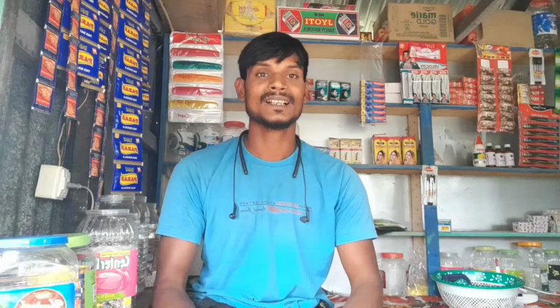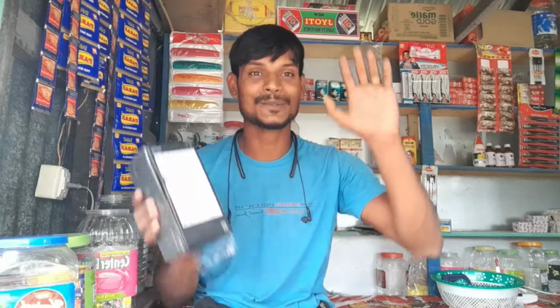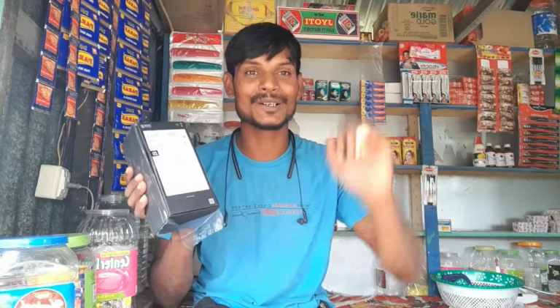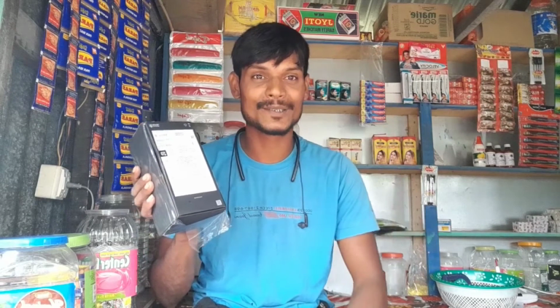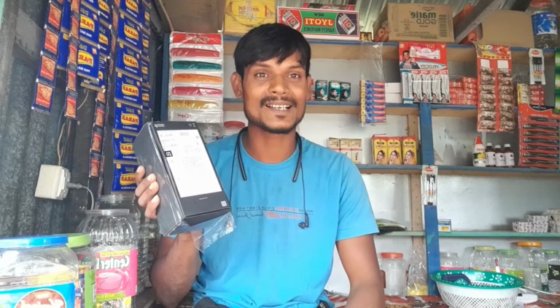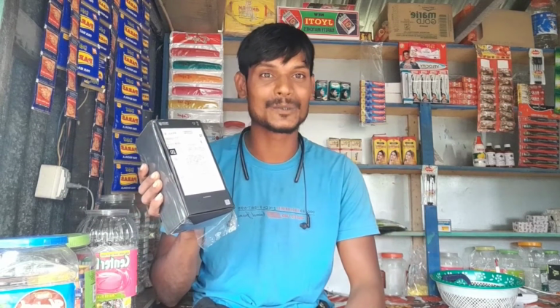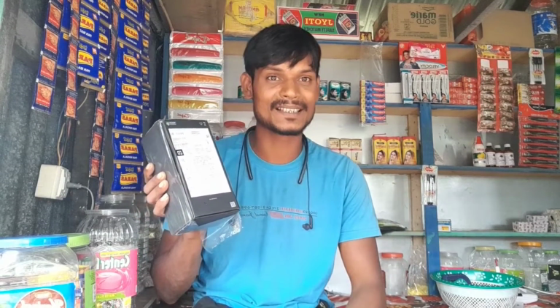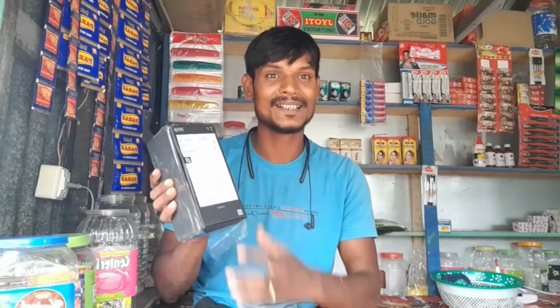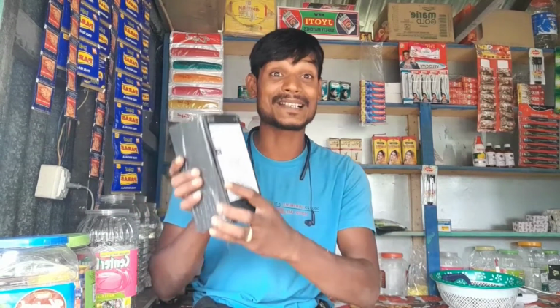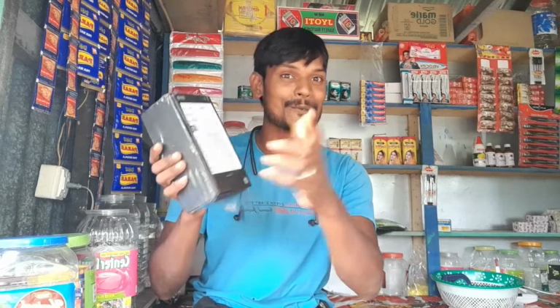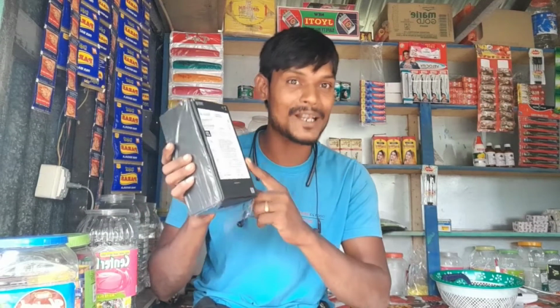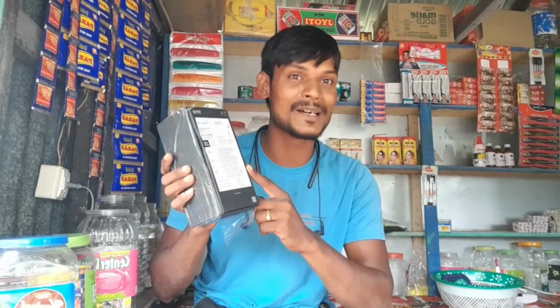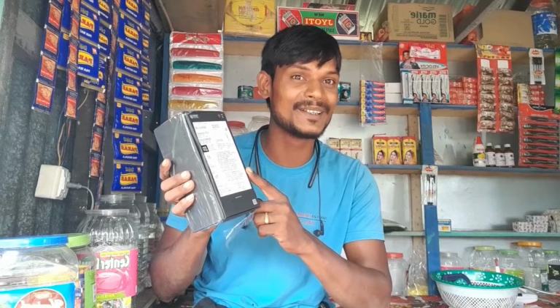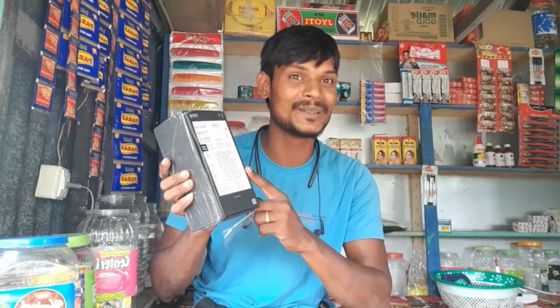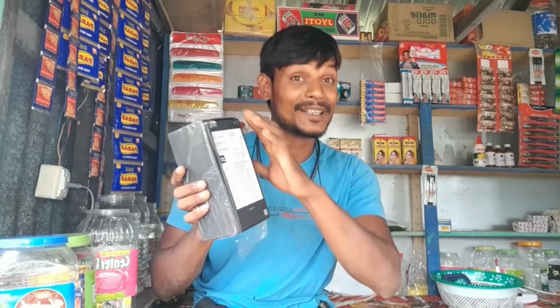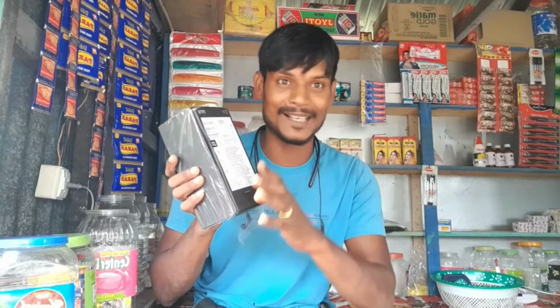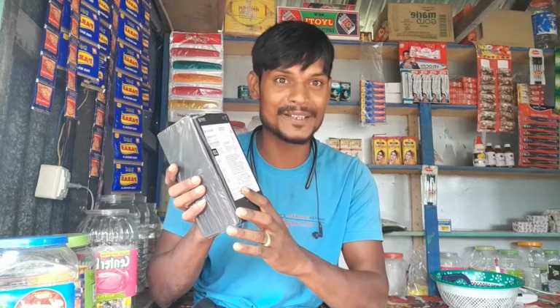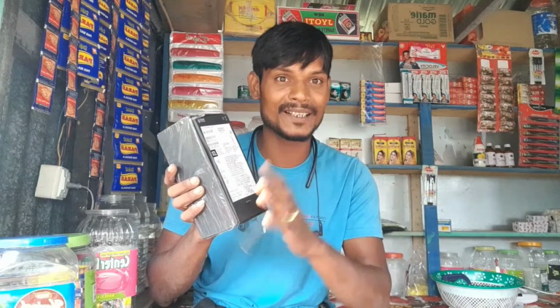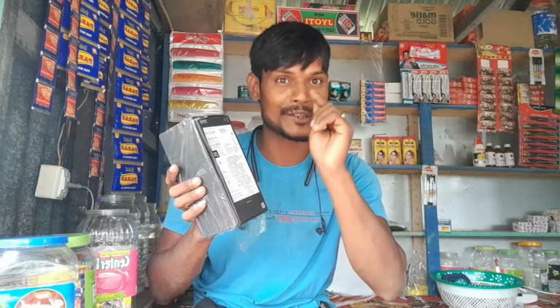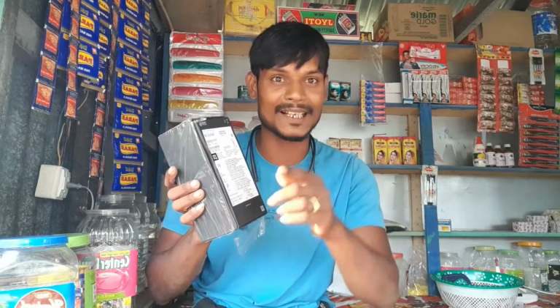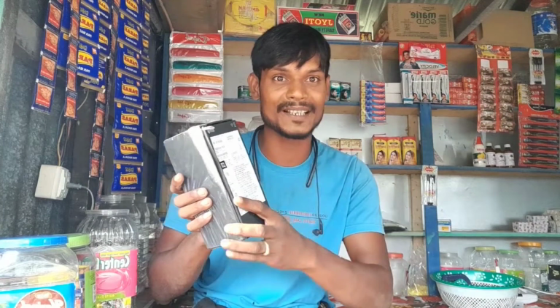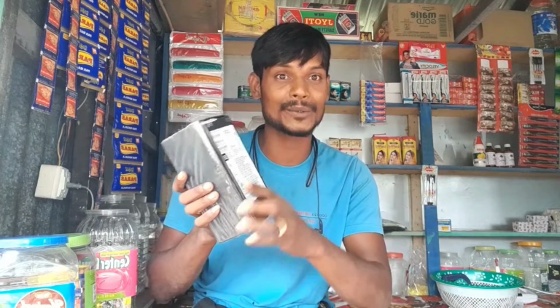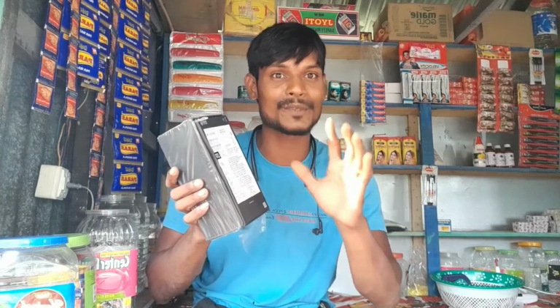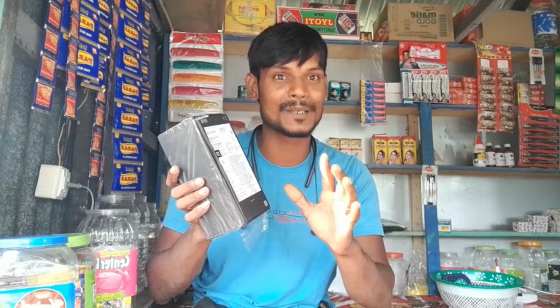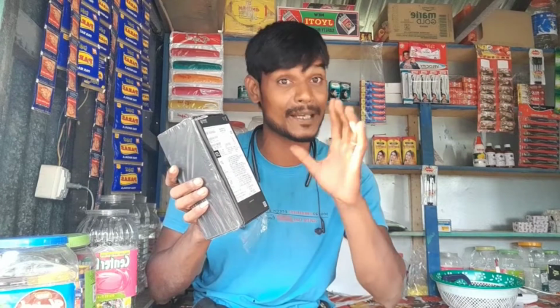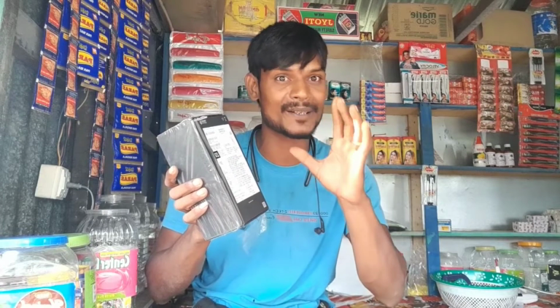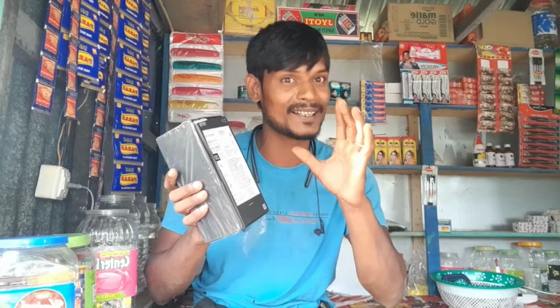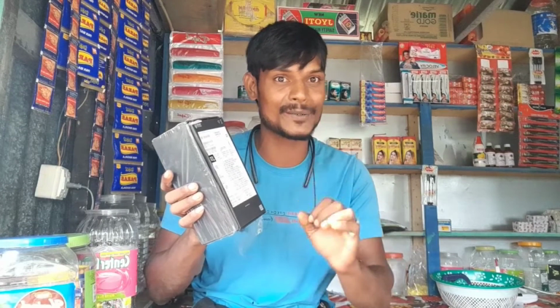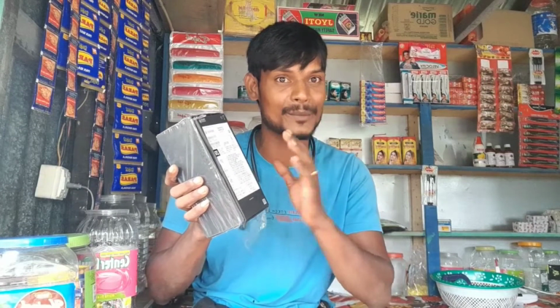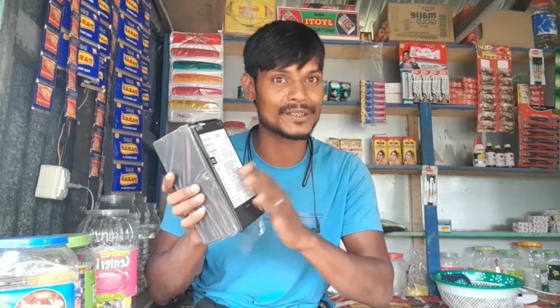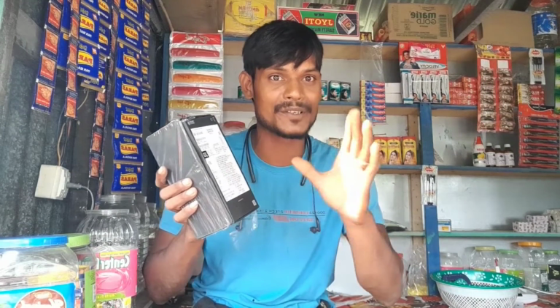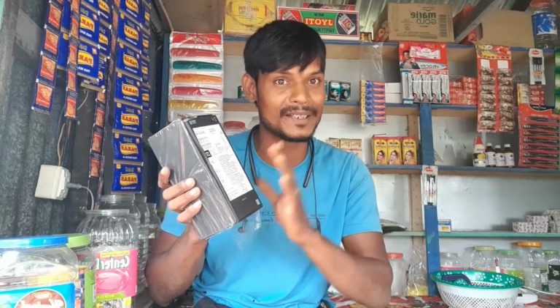Hello, everyone! How are you doing? Today, I will show you the unboxing of OnePlus Mobile and the quality of OnePlus Mobile.